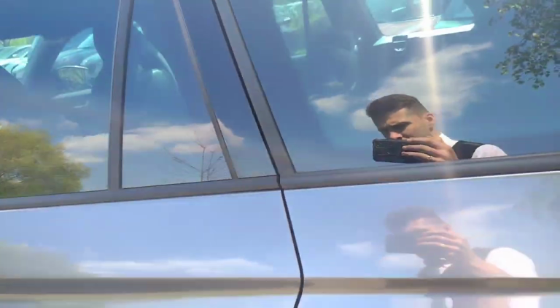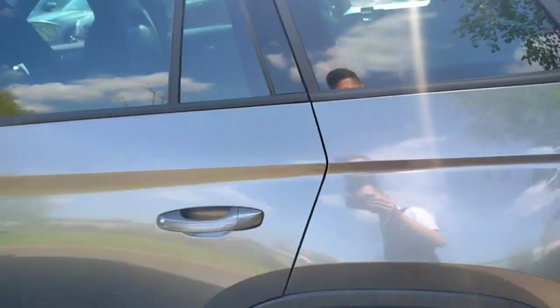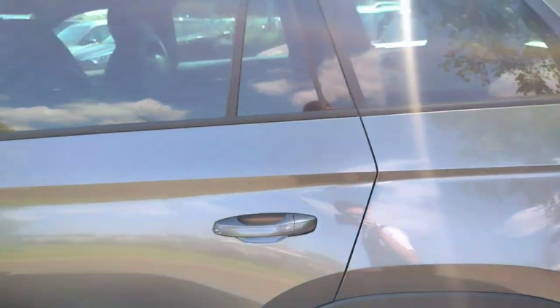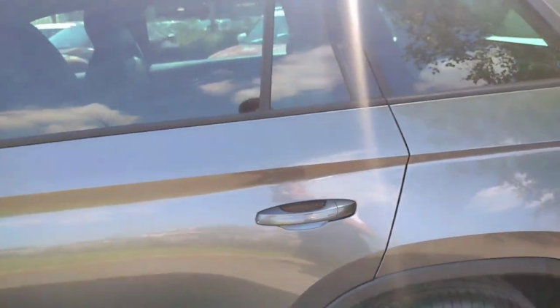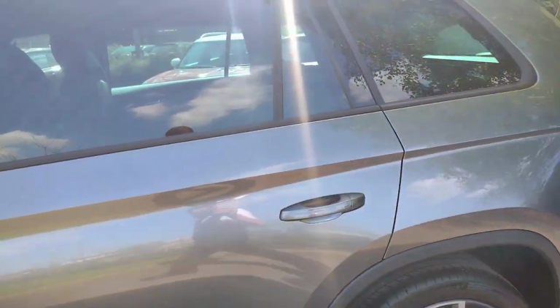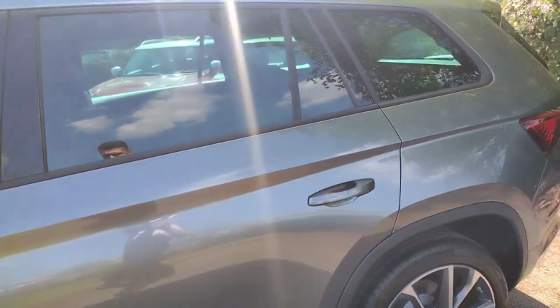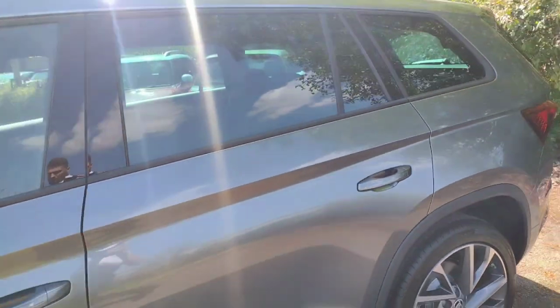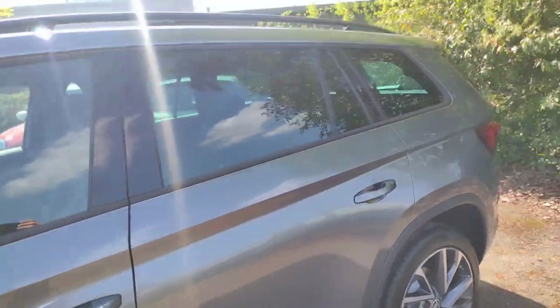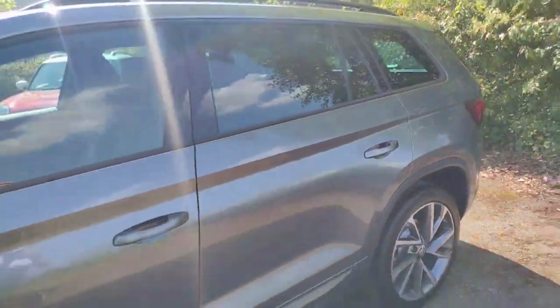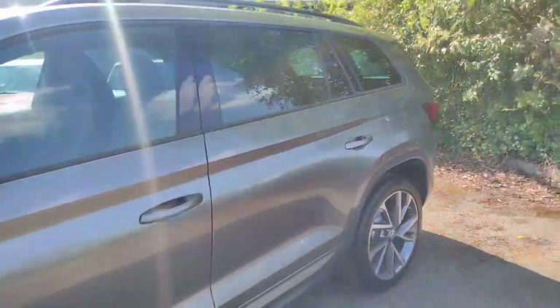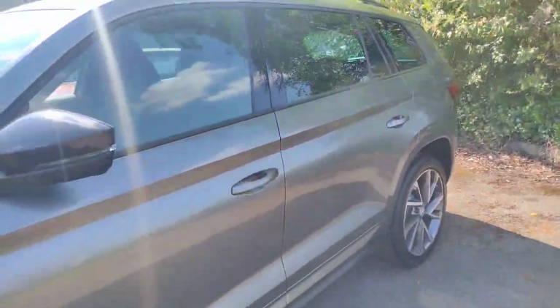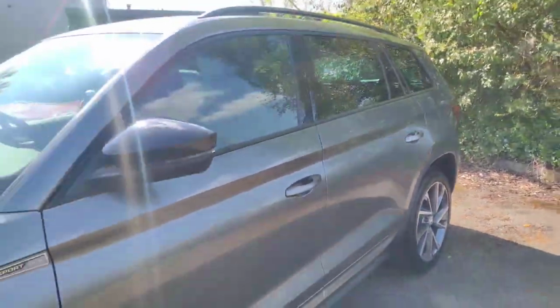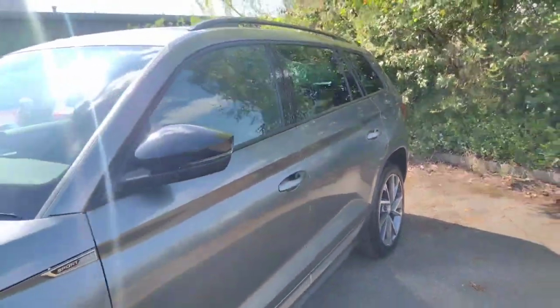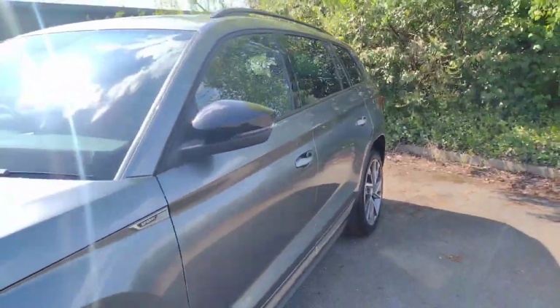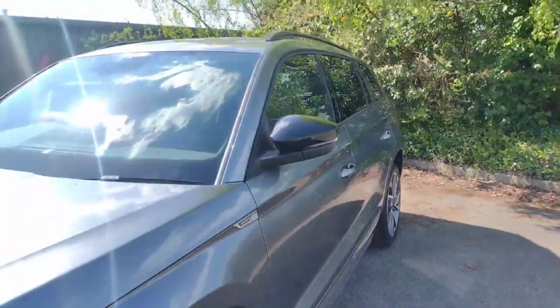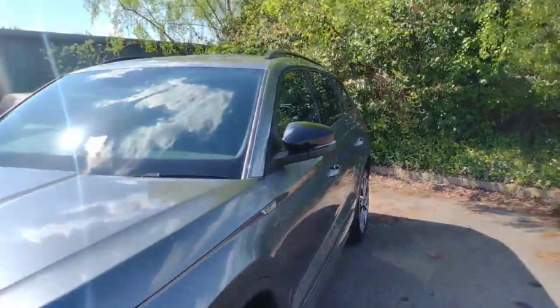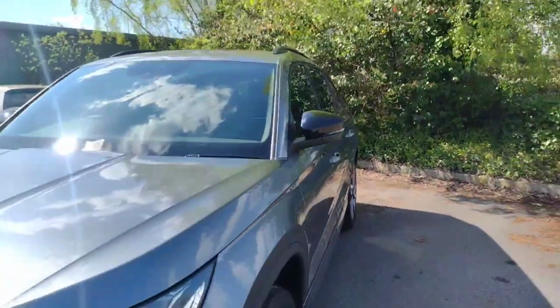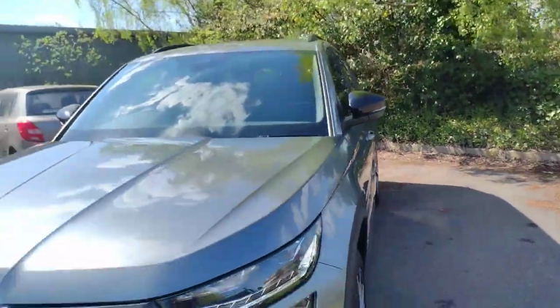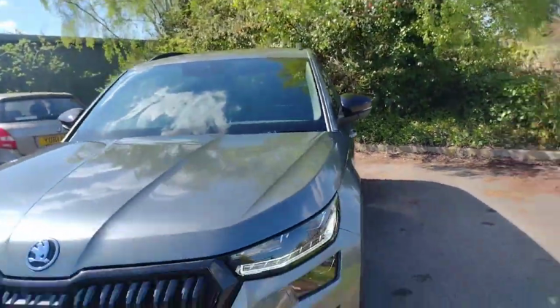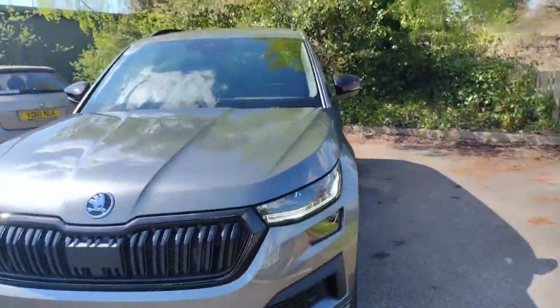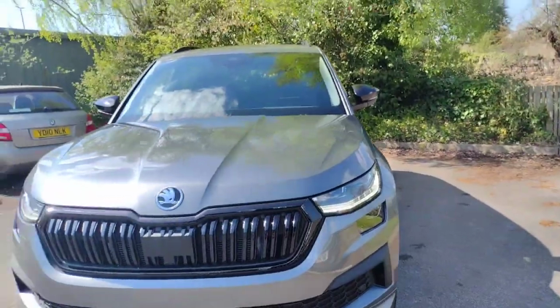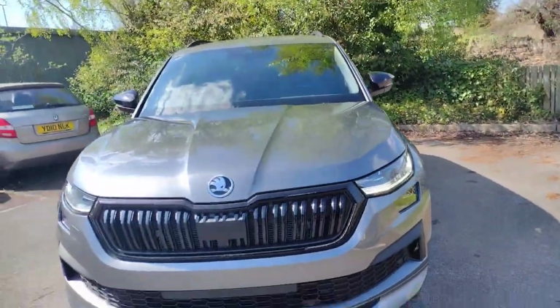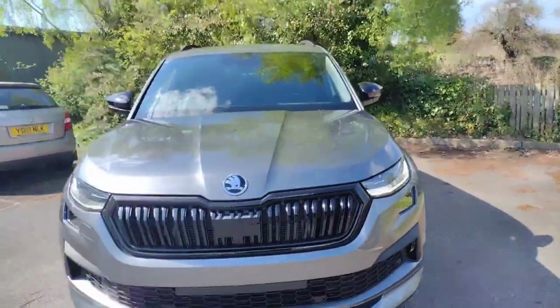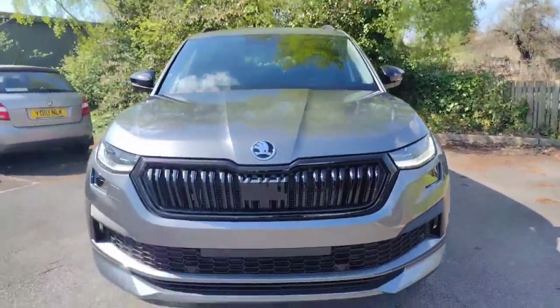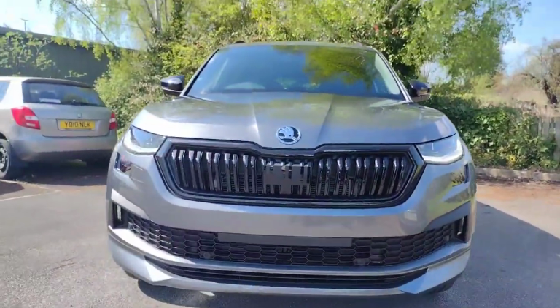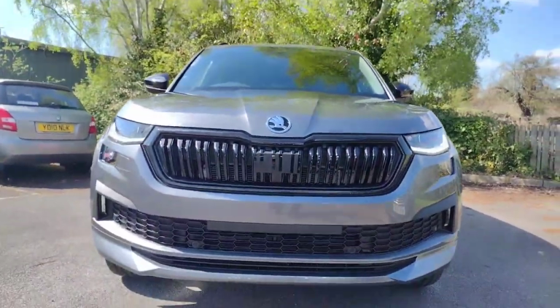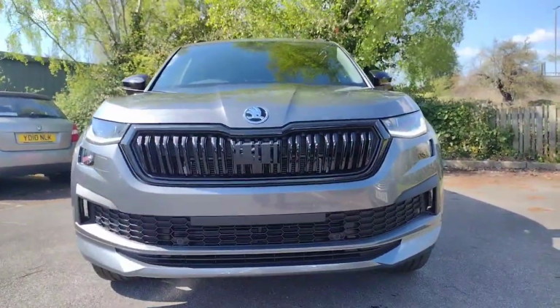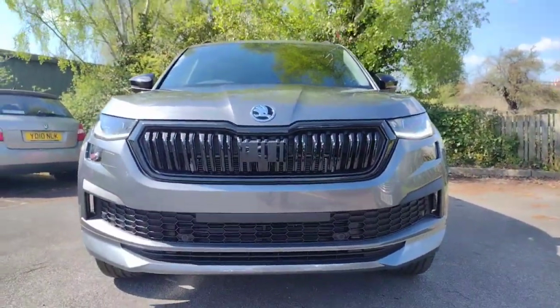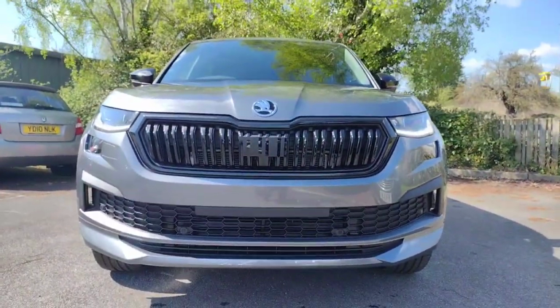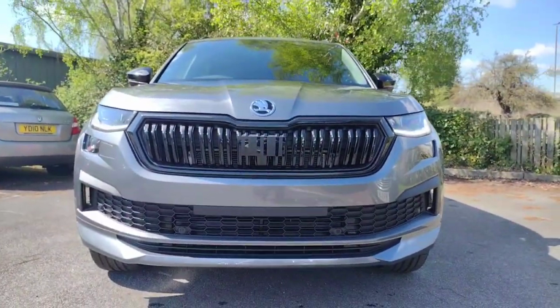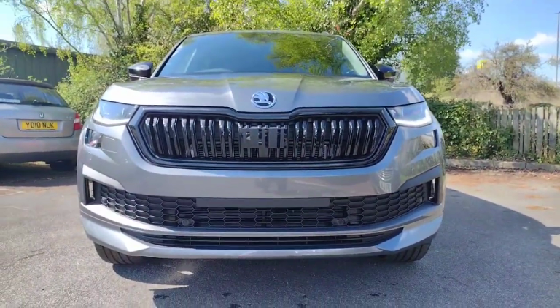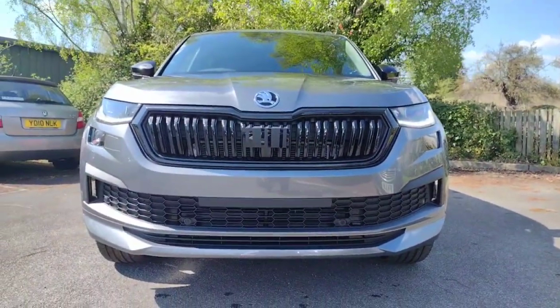This car has keyless entry on all doors and the boot lid as well. As we come to the front you'll see we've got daytime running lights, black grille, black lower grille, and just a very sporty, mean presence there.